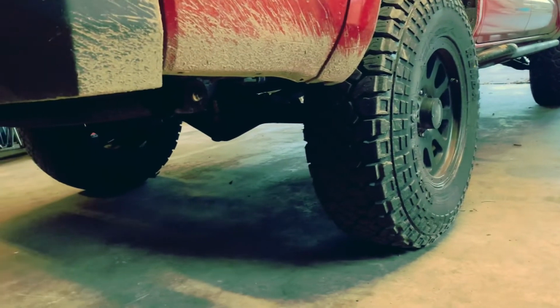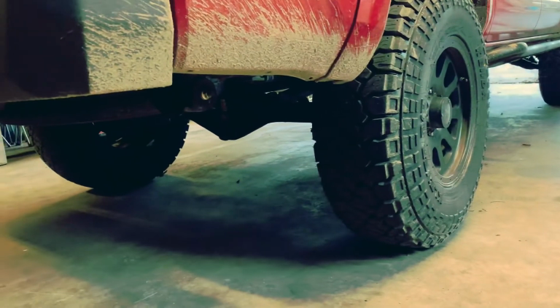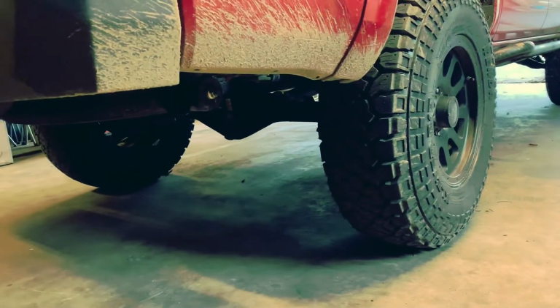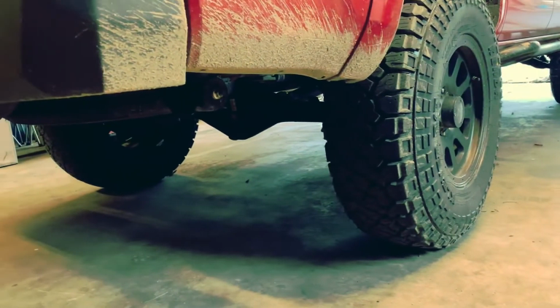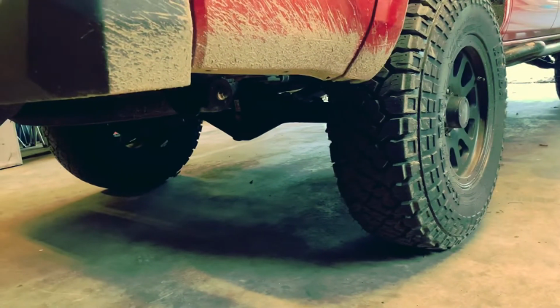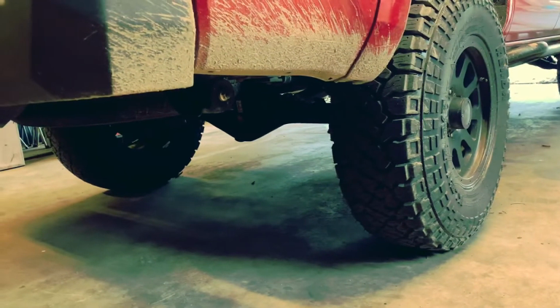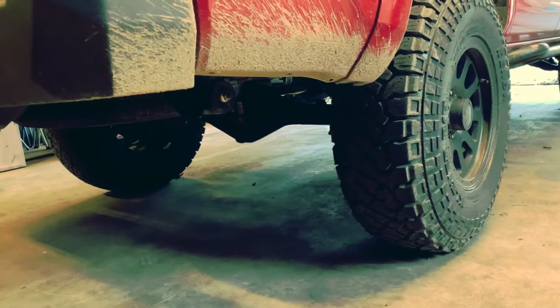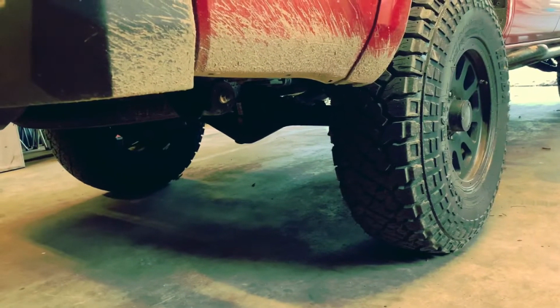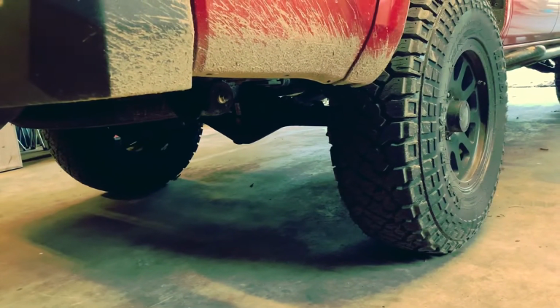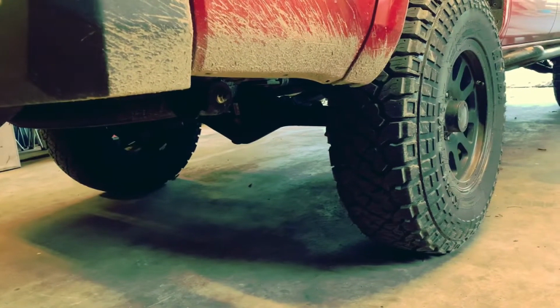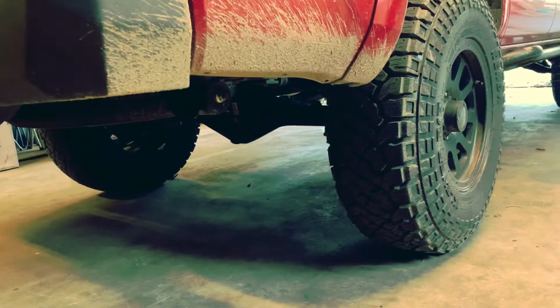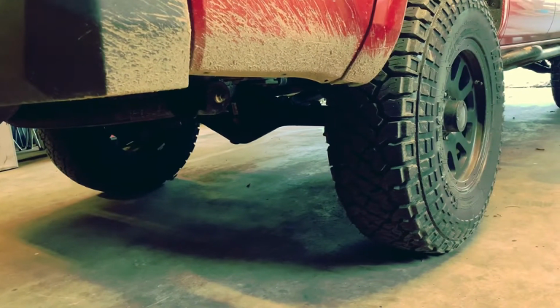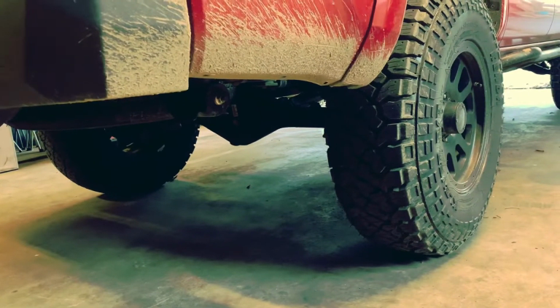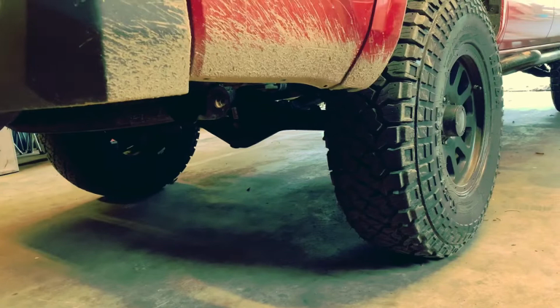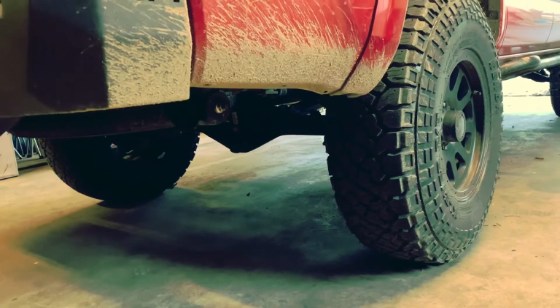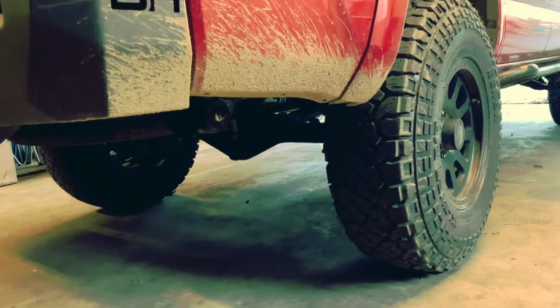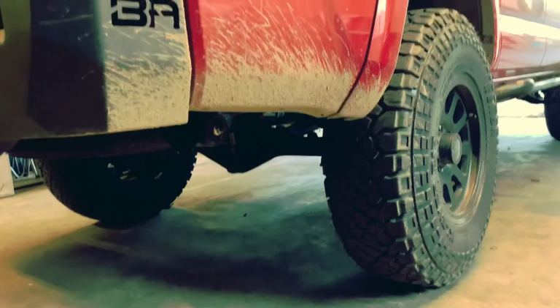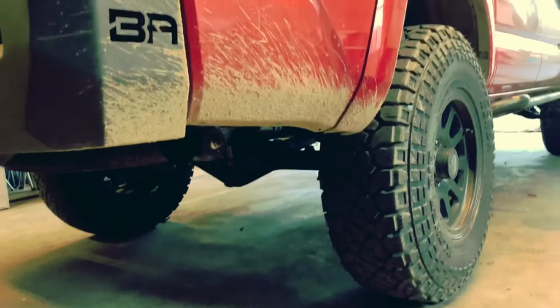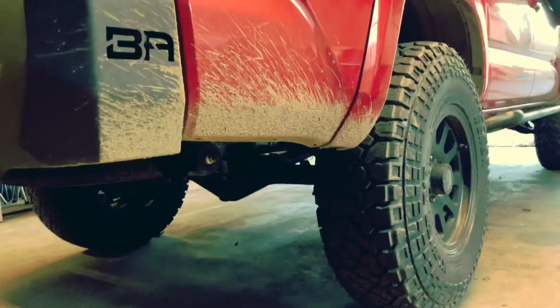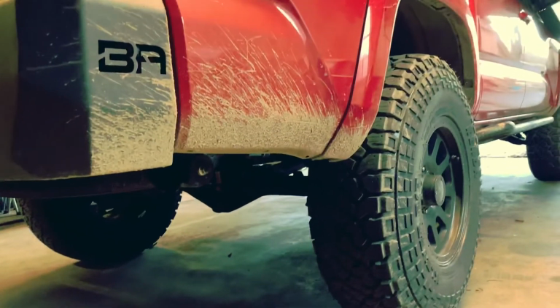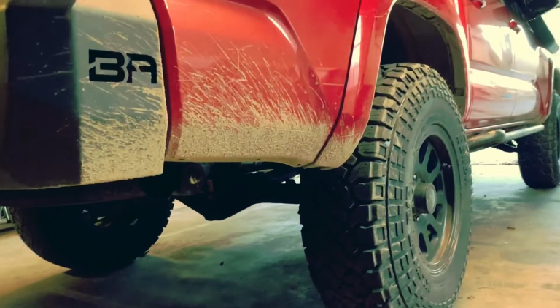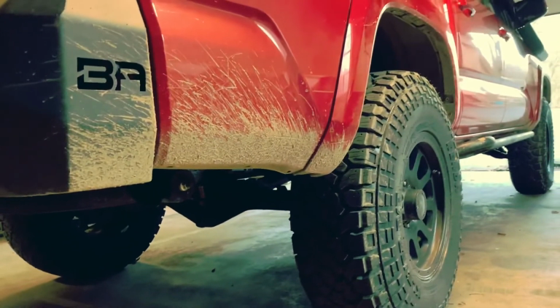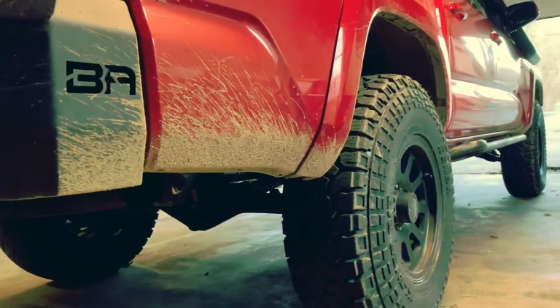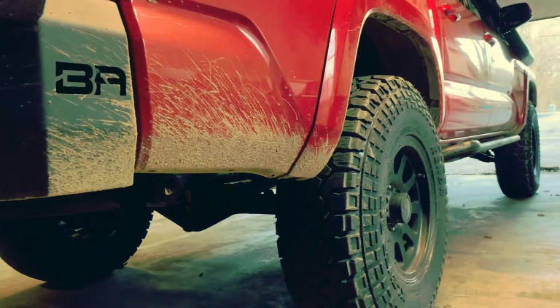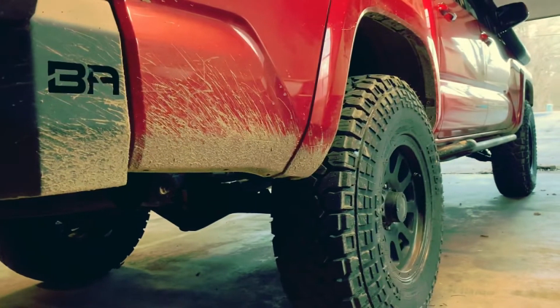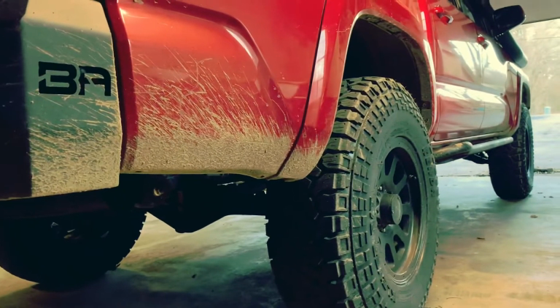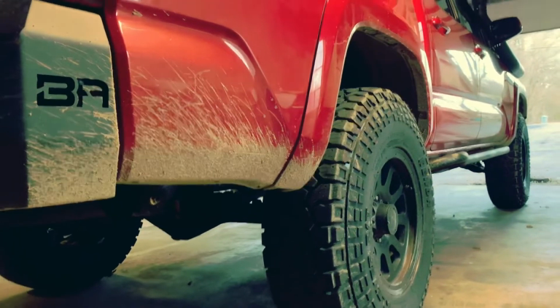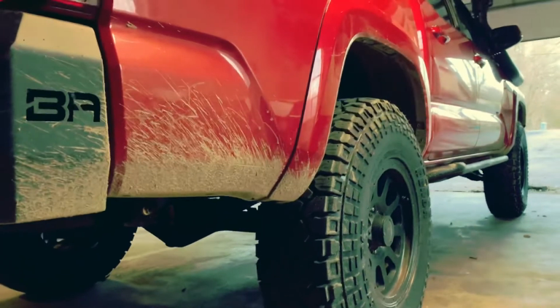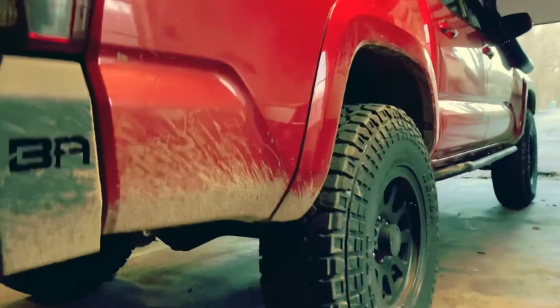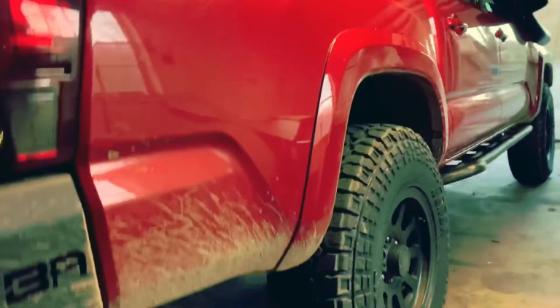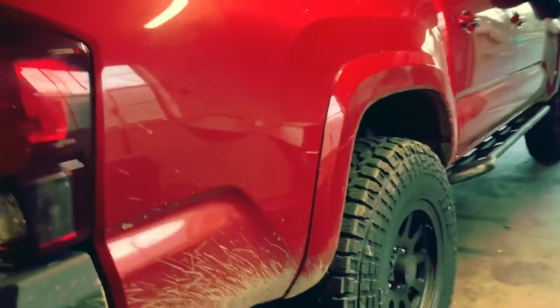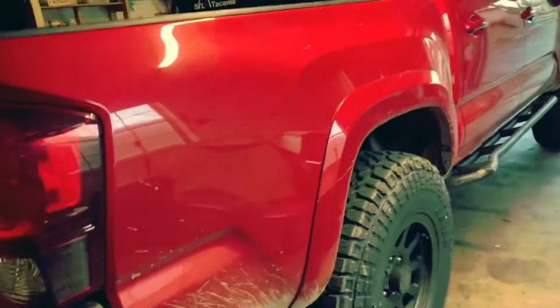I have no complaints with them thus far — they're actually pretty quiet on the road, and like I said they tuck nicely inside those wheel wells, so that's another big plus of these tires.